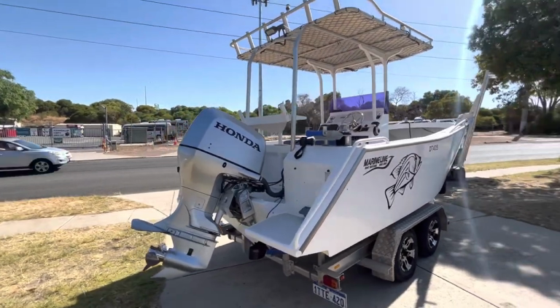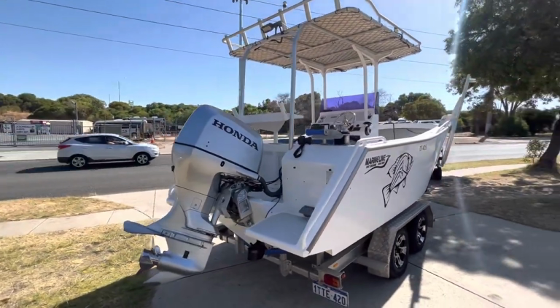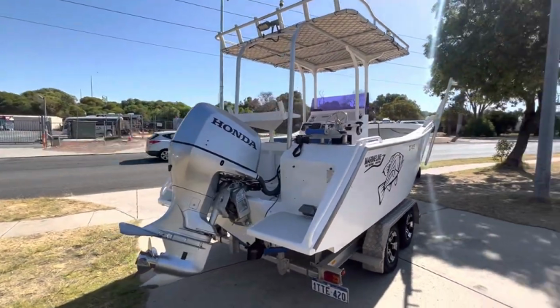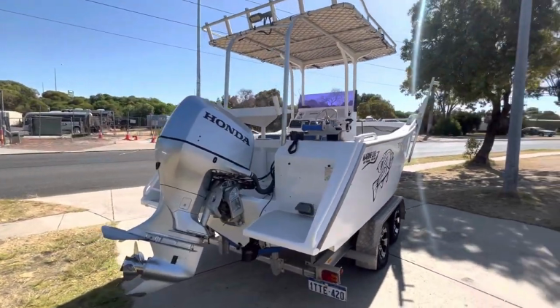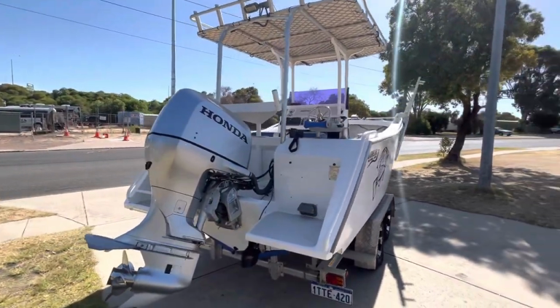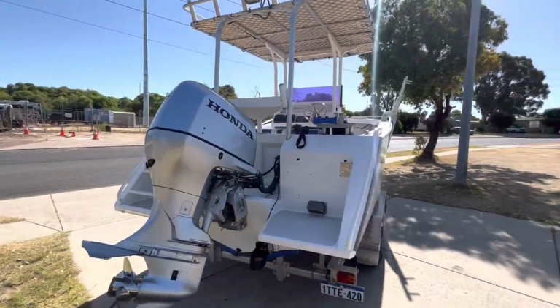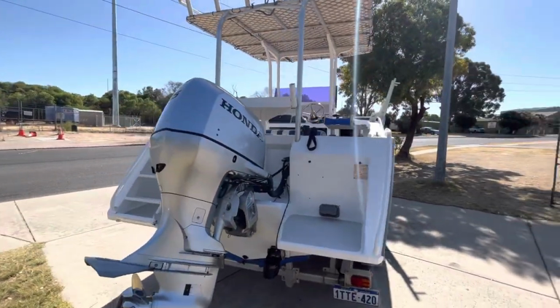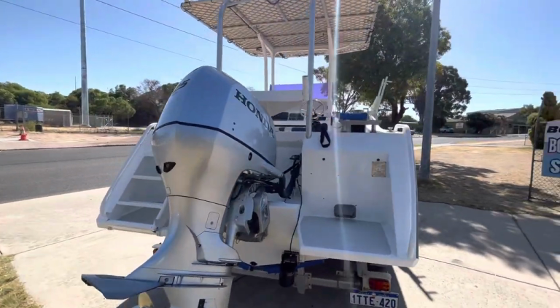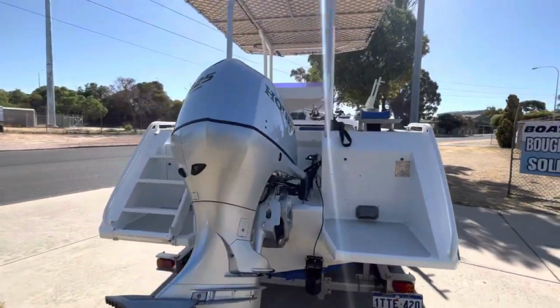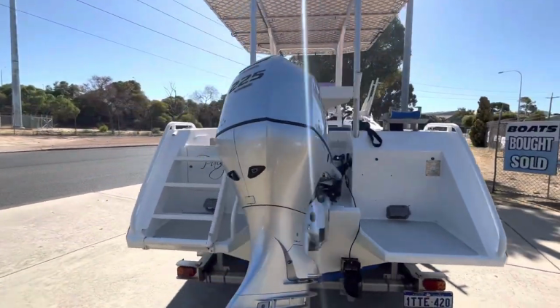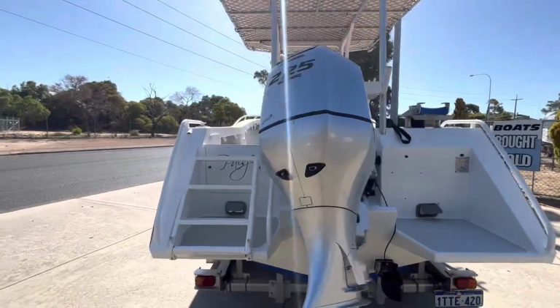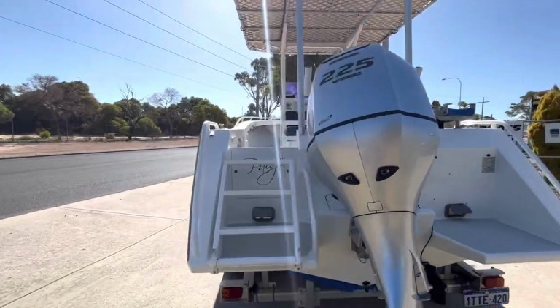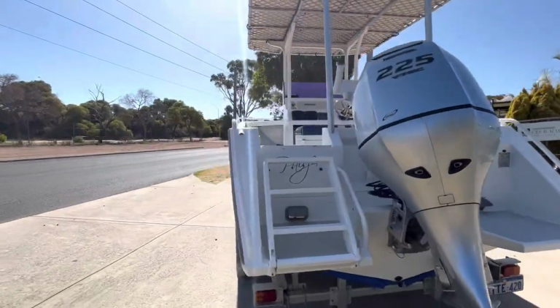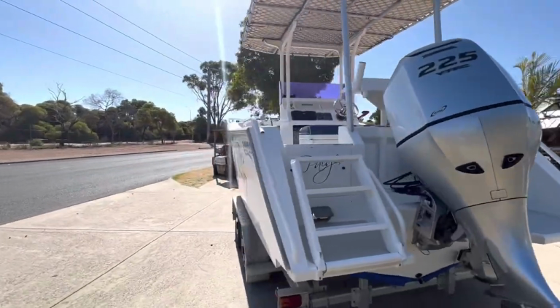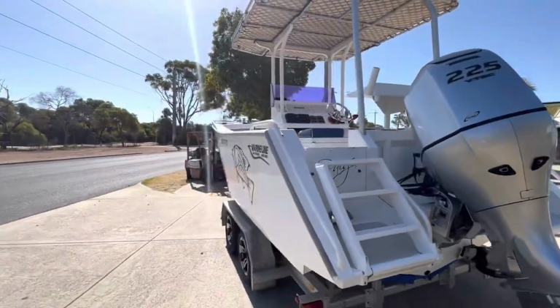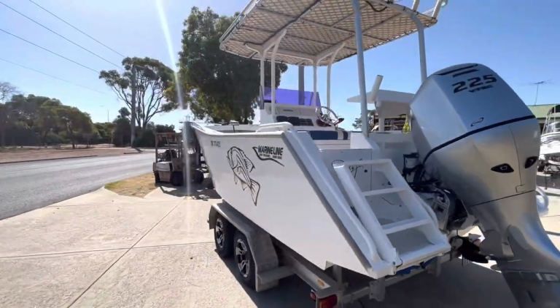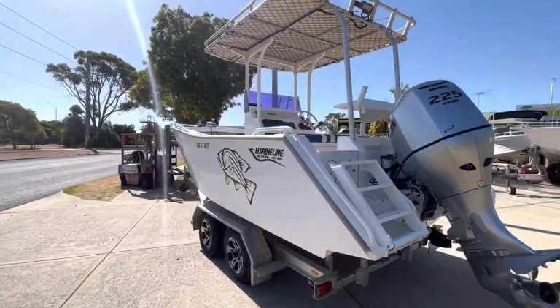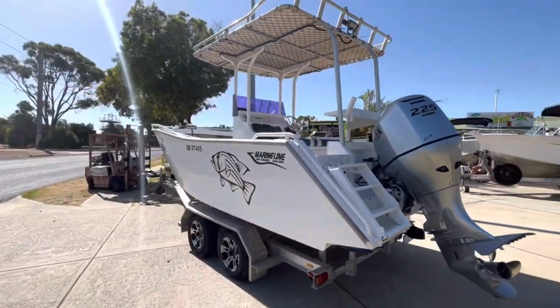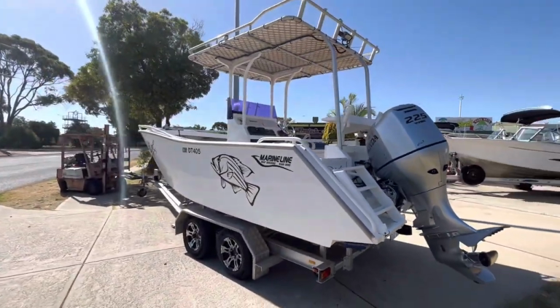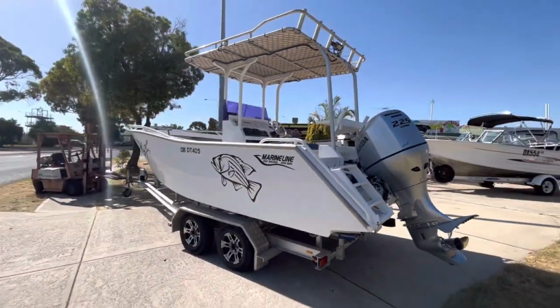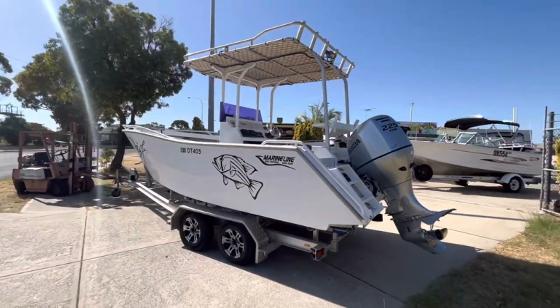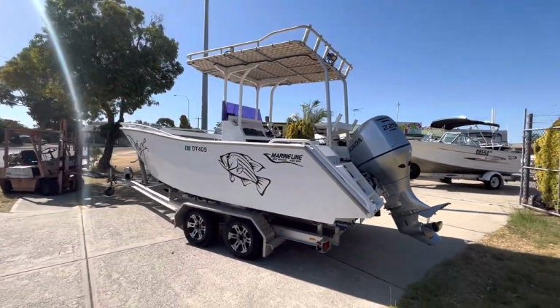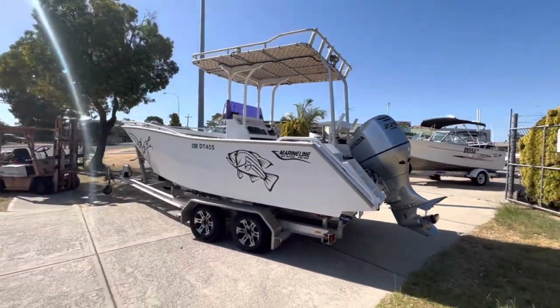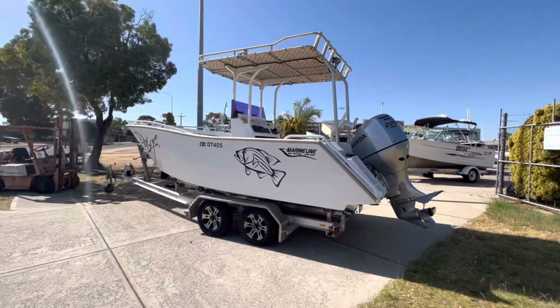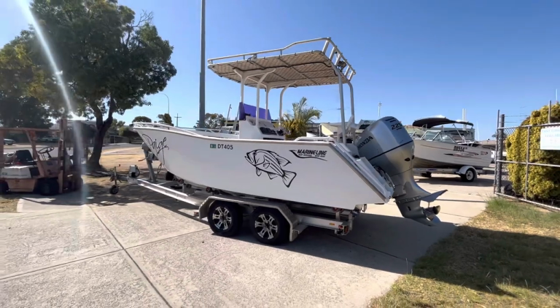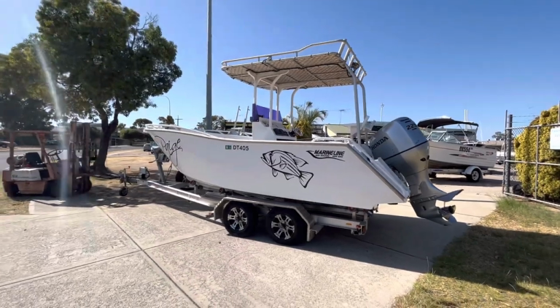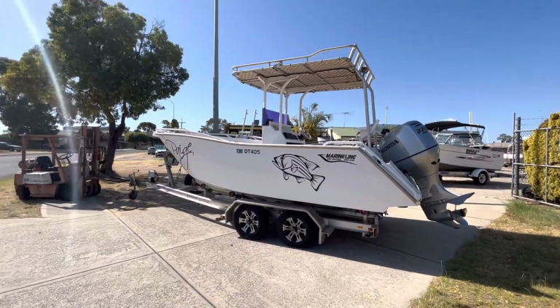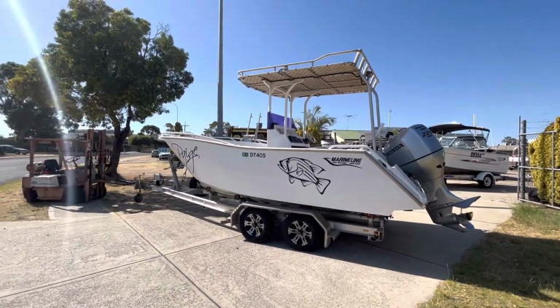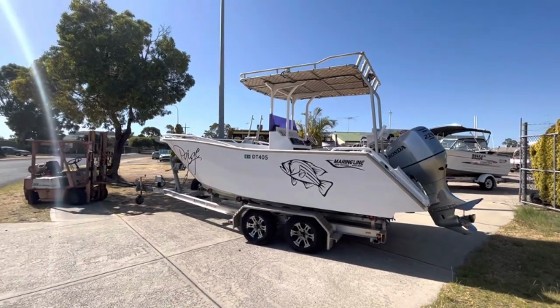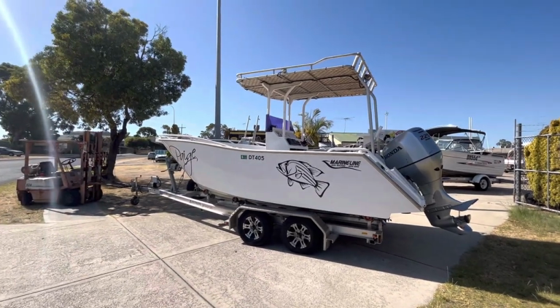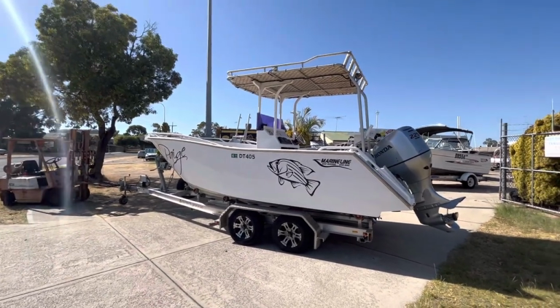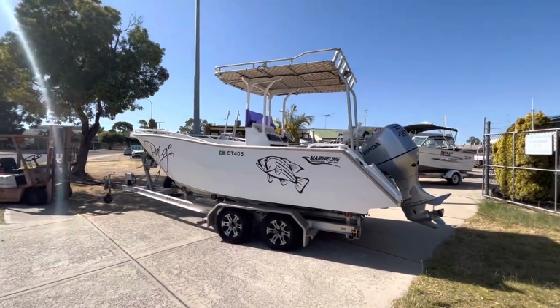Big boat, lots of space. Unfortunately the owner has to sell his pride and joy — not very happy about it, but circumstances.